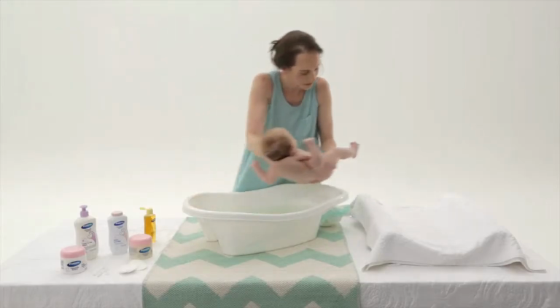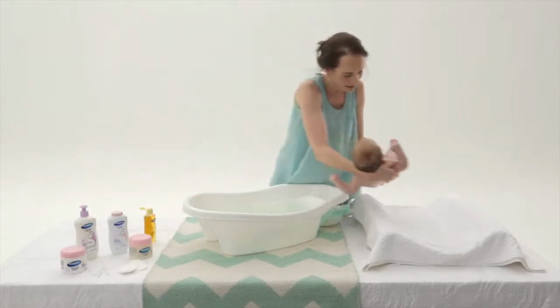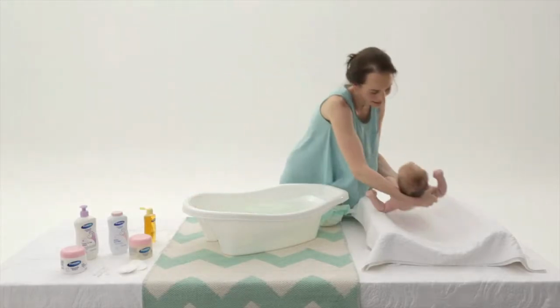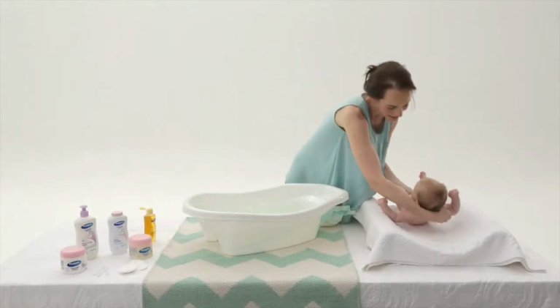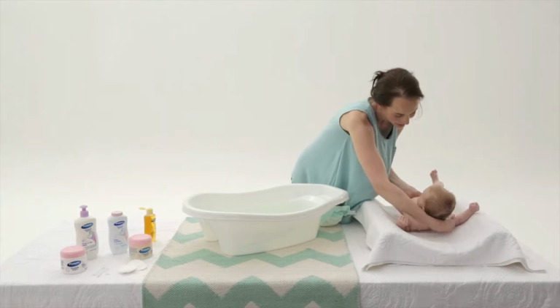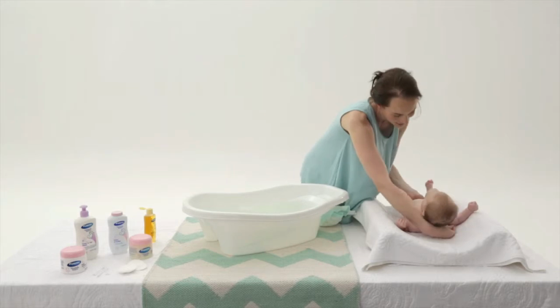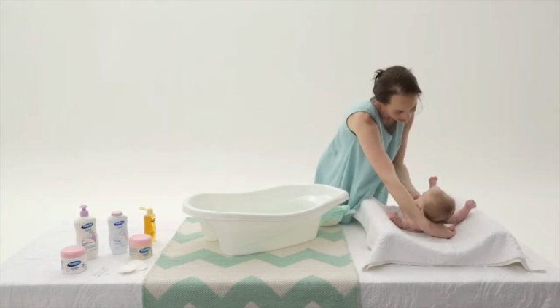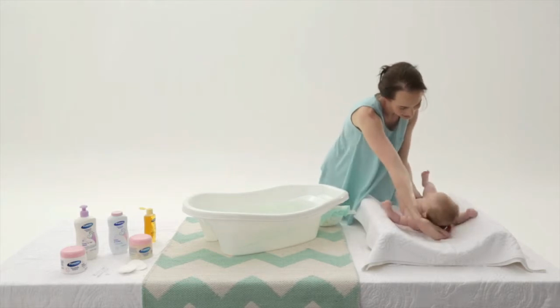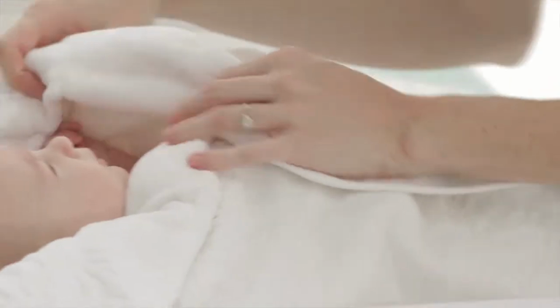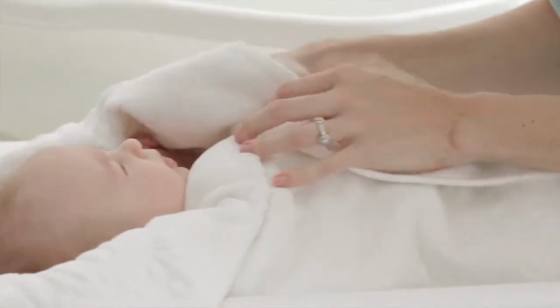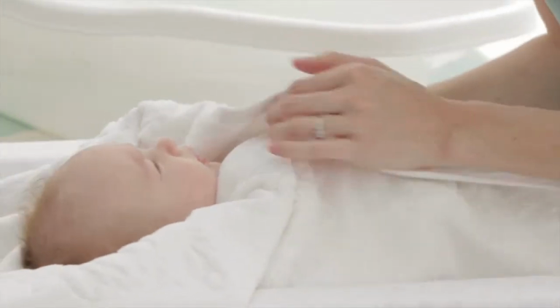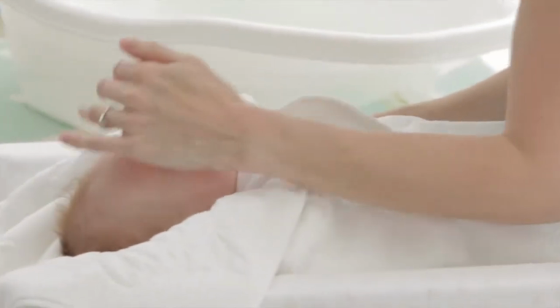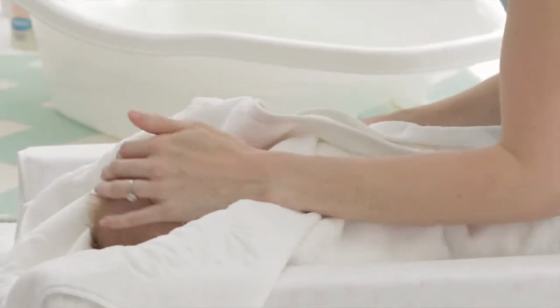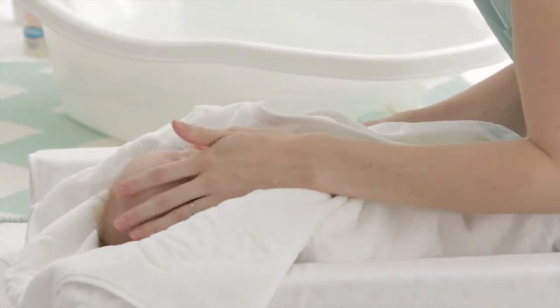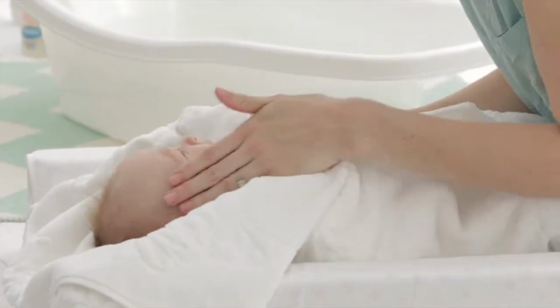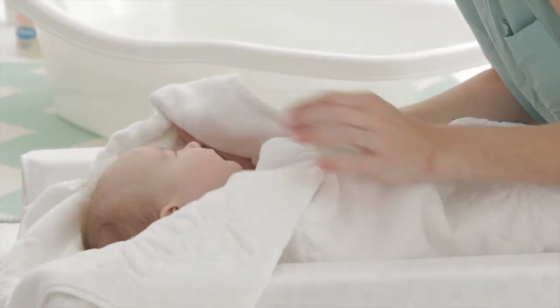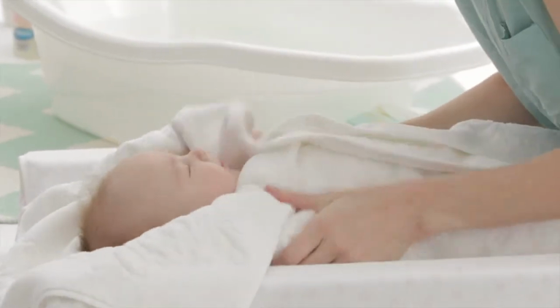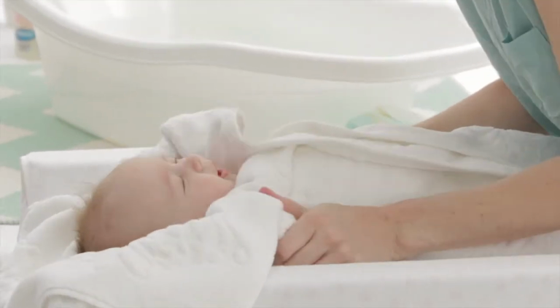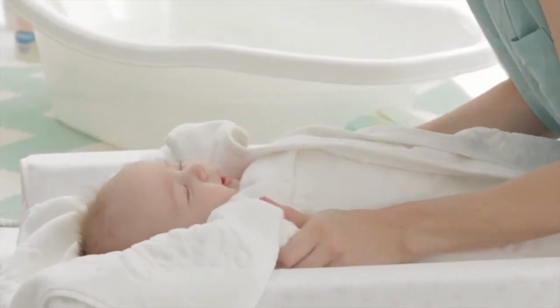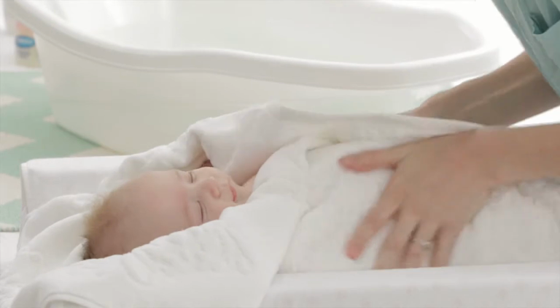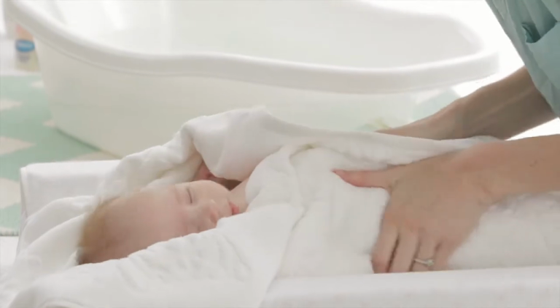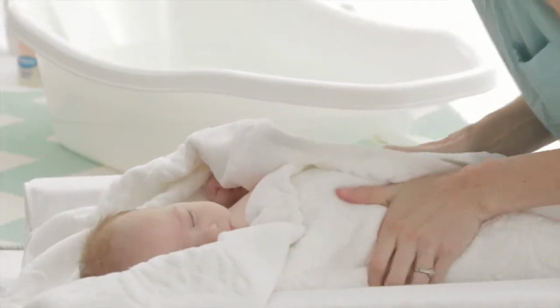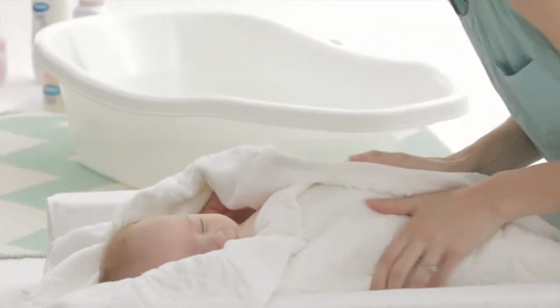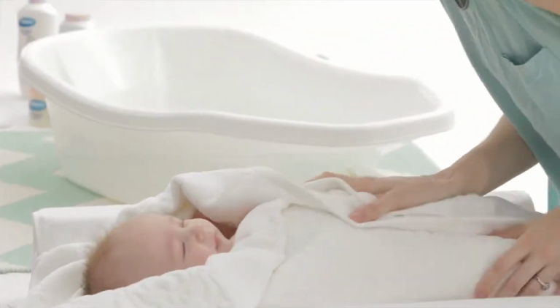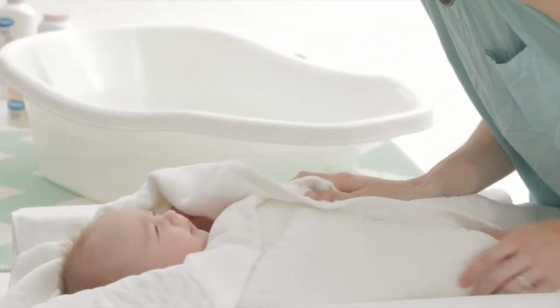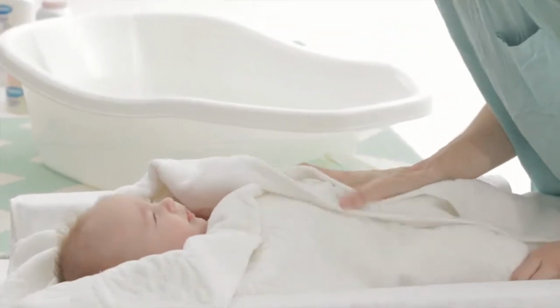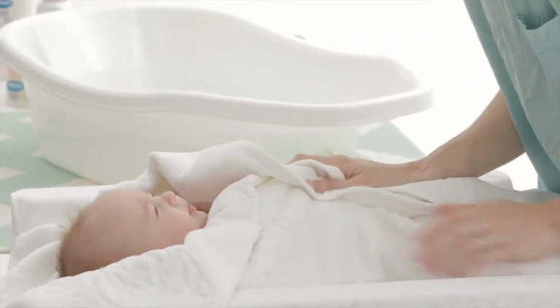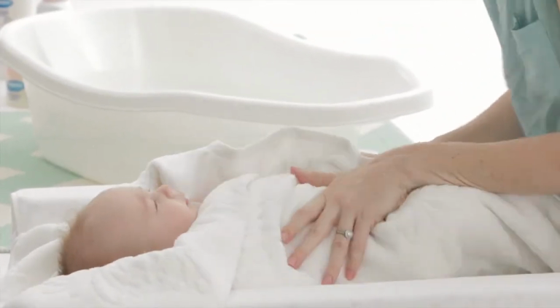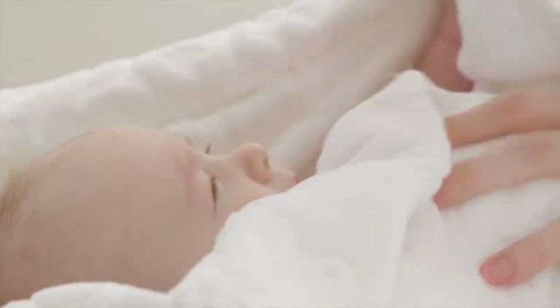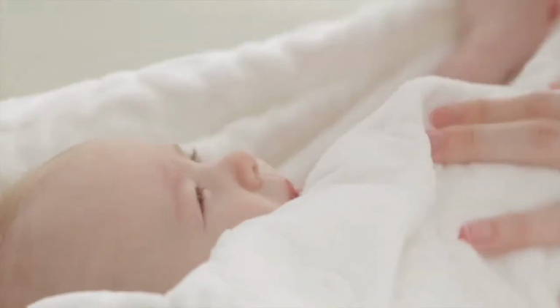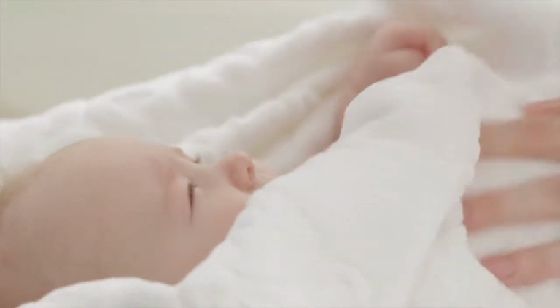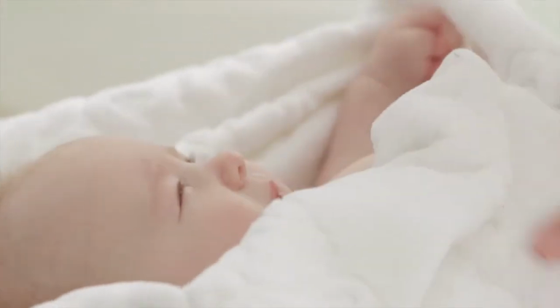When bath time is over, hold her firmly then place her on a dry towel on the changing mat. Wrap her snugly and pat her dry, then enjoy some cuddling time.